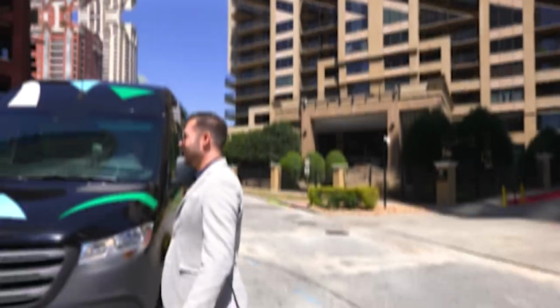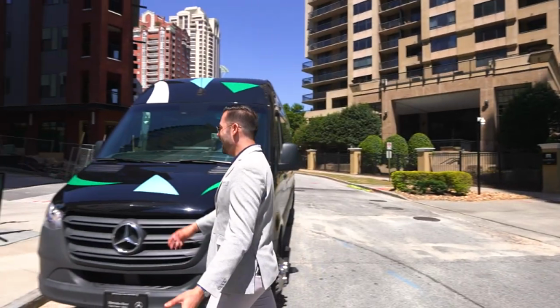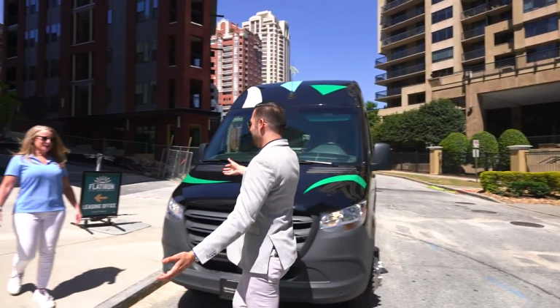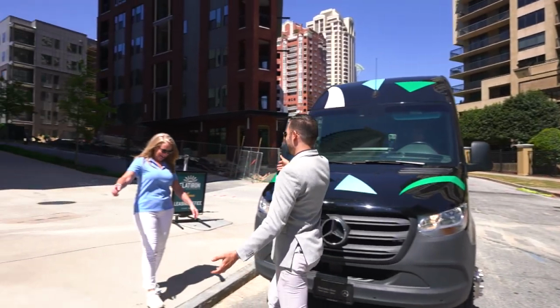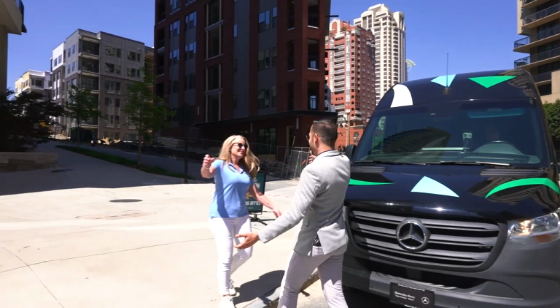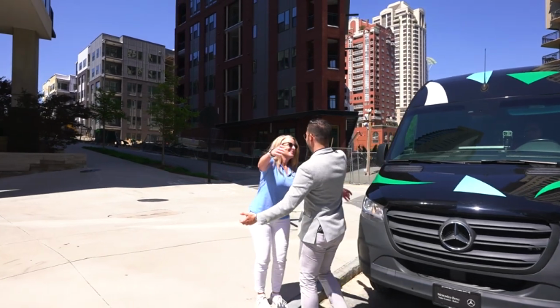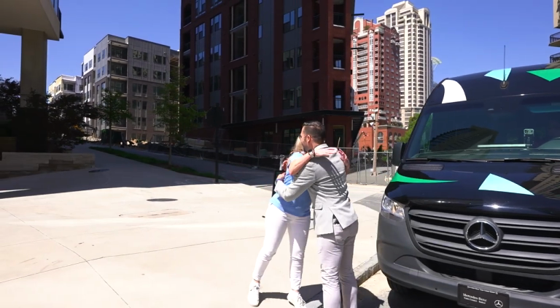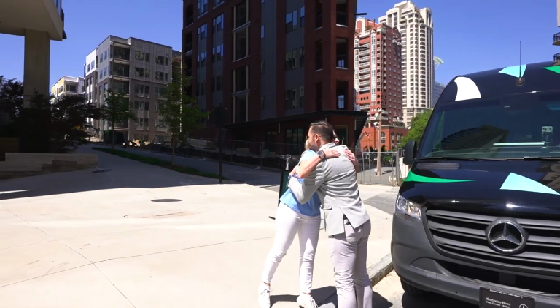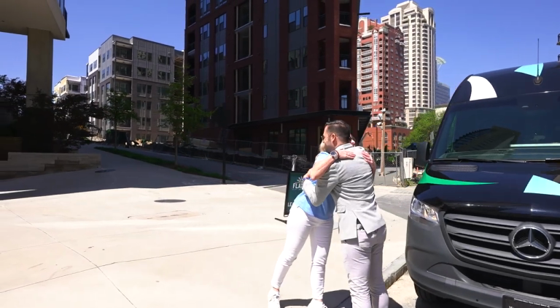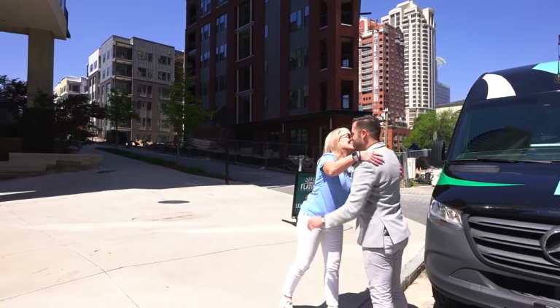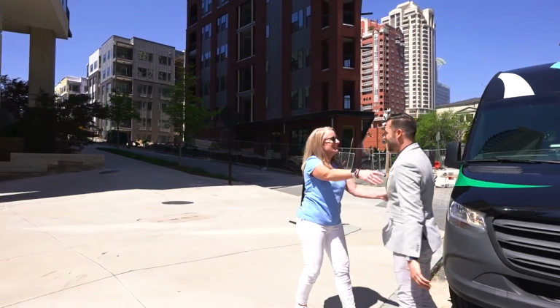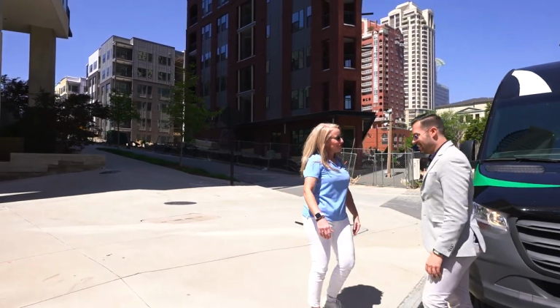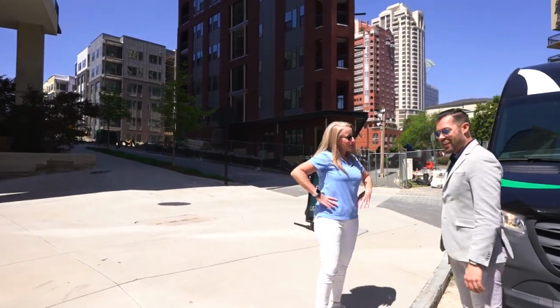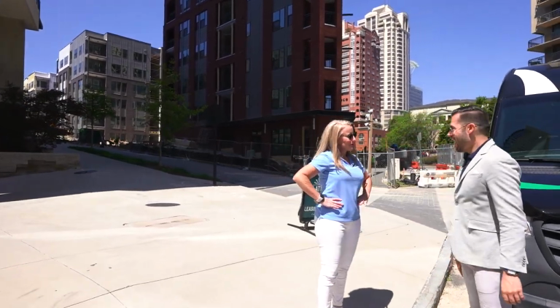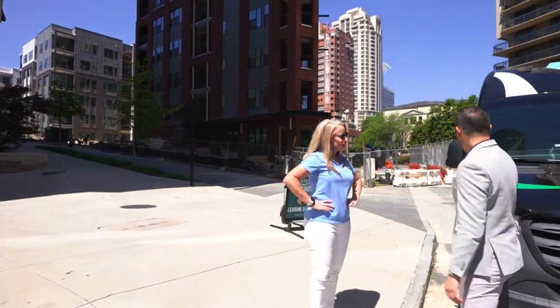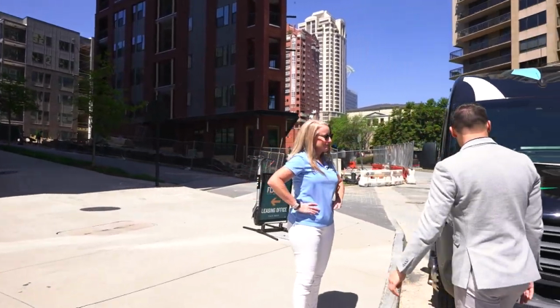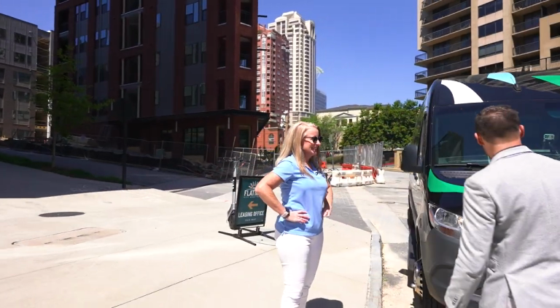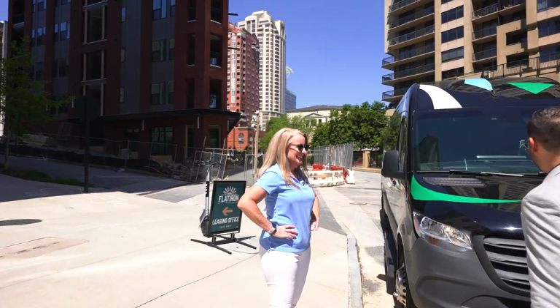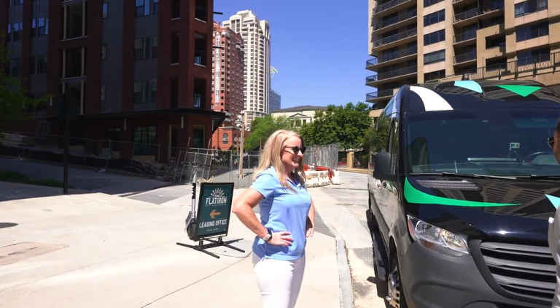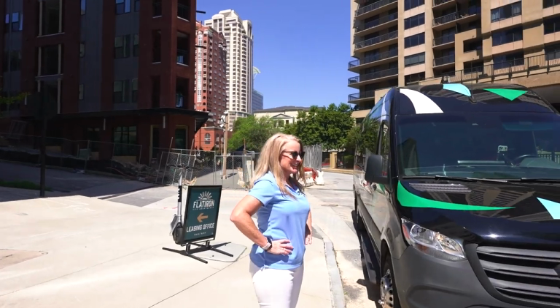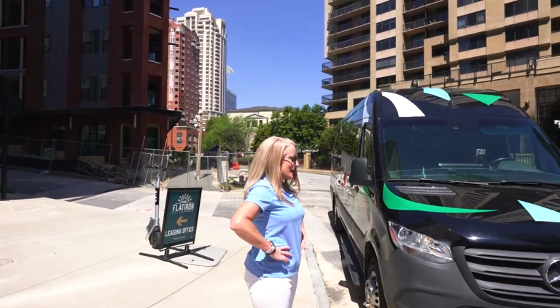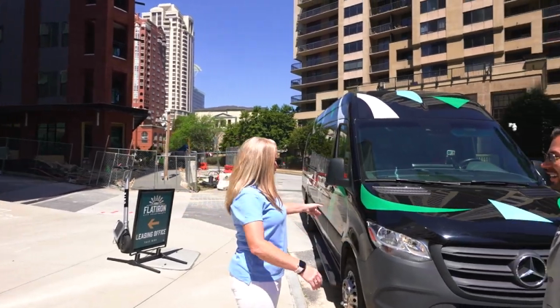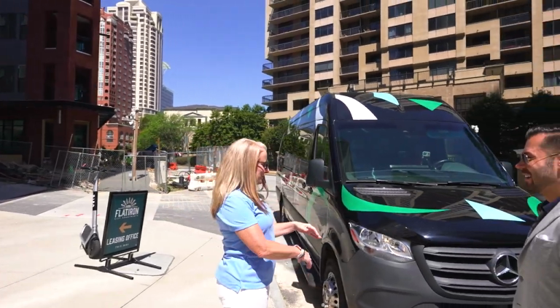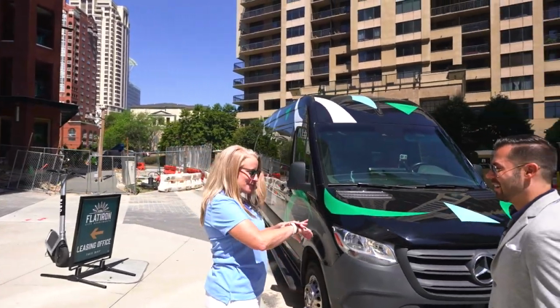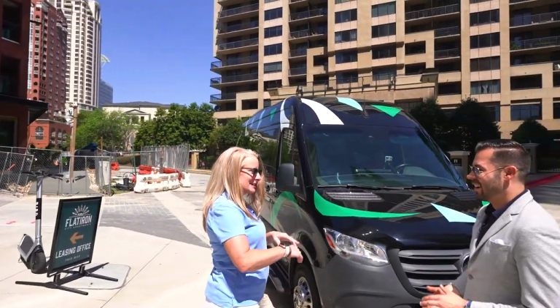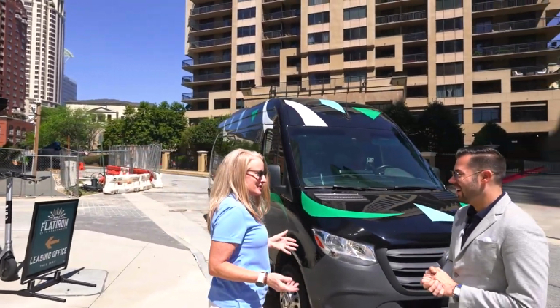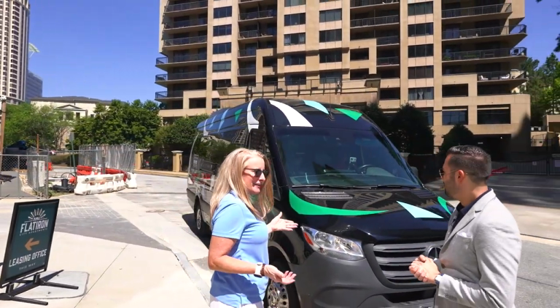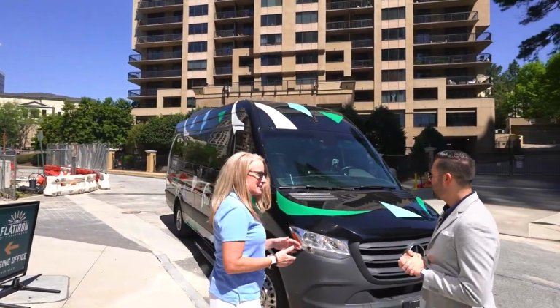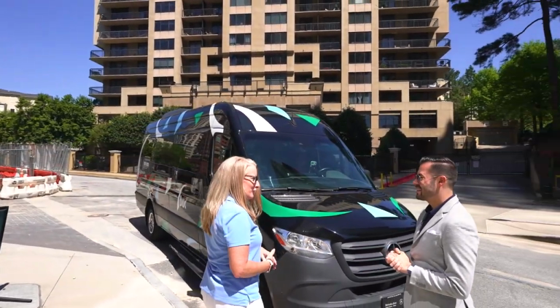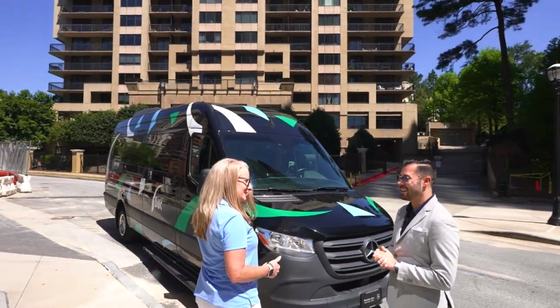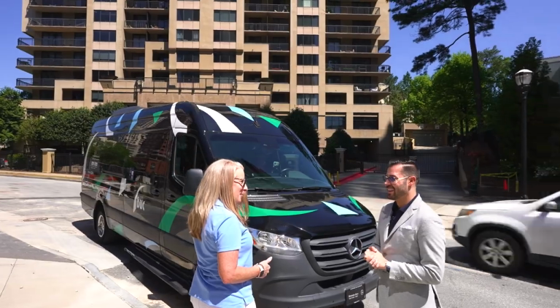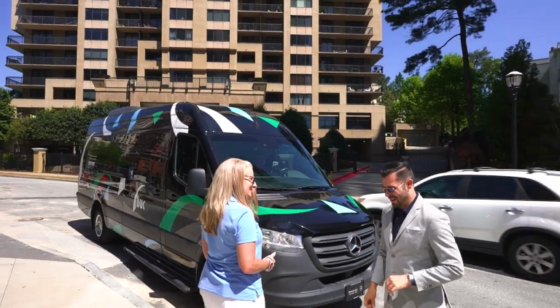Hey Jeremy, how are you doing? Hey Denise, good to see you. You want to take a ride on the Buck? I would love to take a ride on the Buck today. I called it five minutes ago and it just got here. Perfect, great timing — let's hop on.